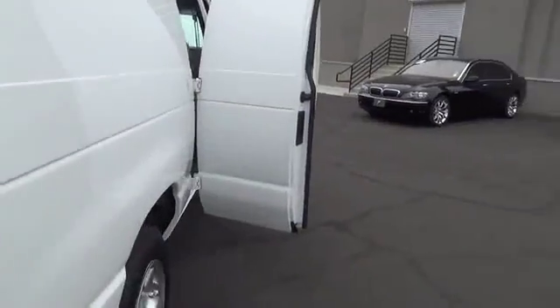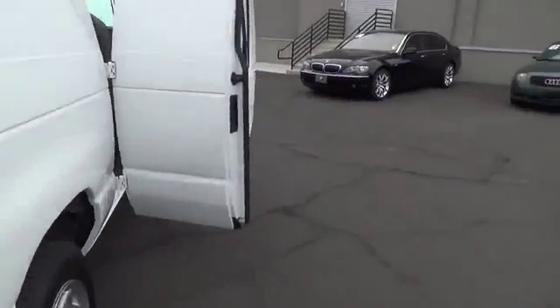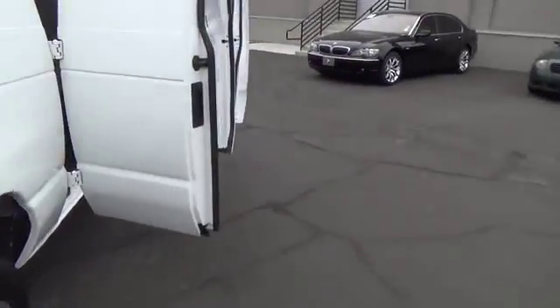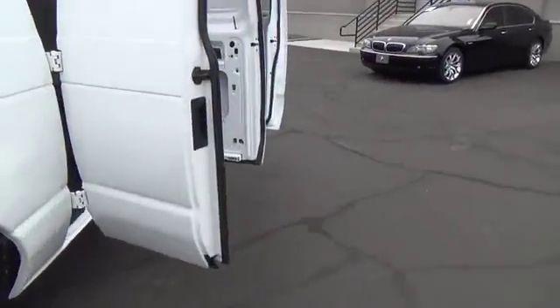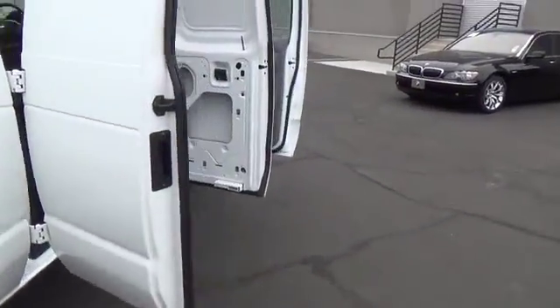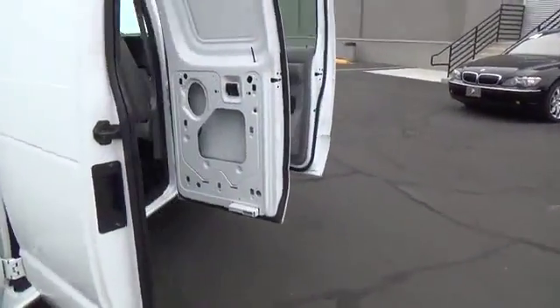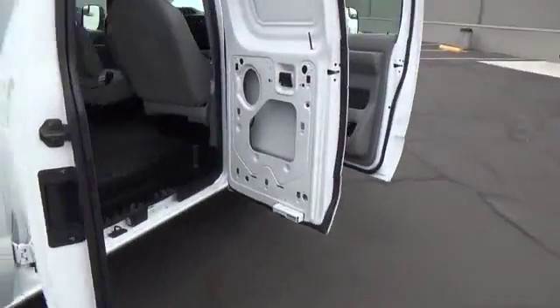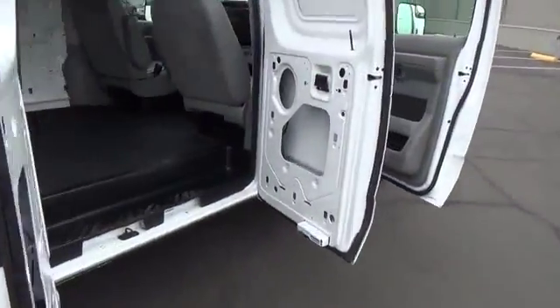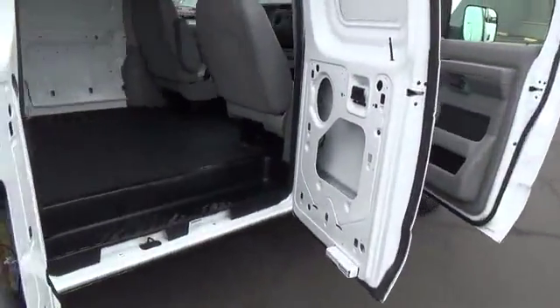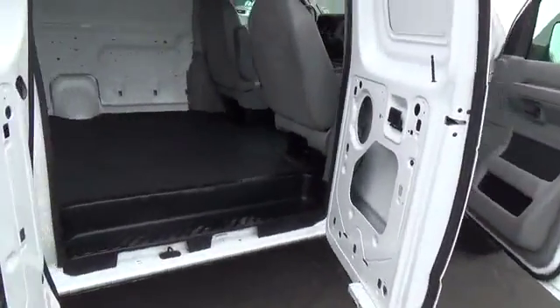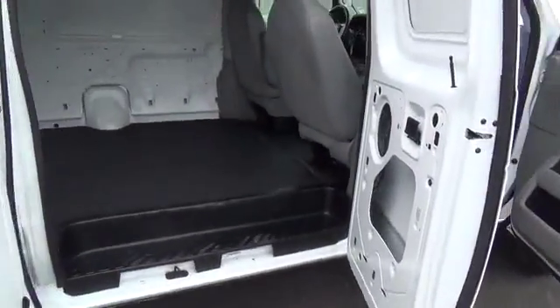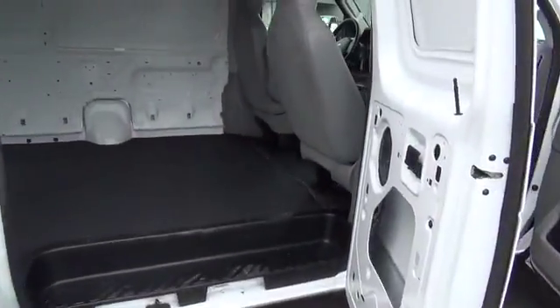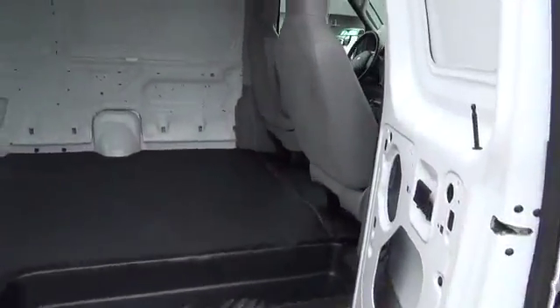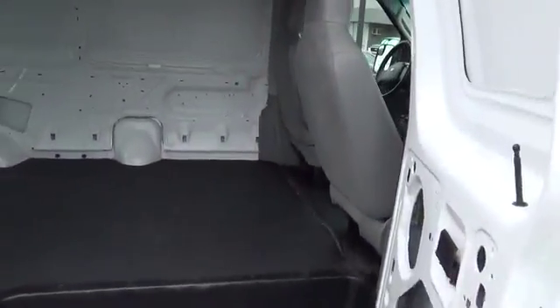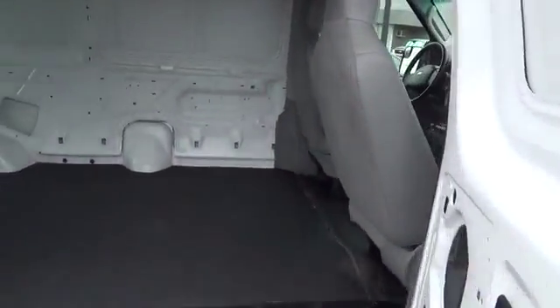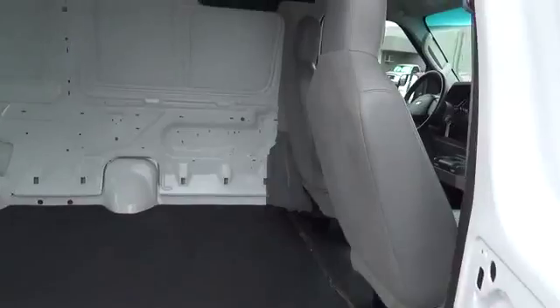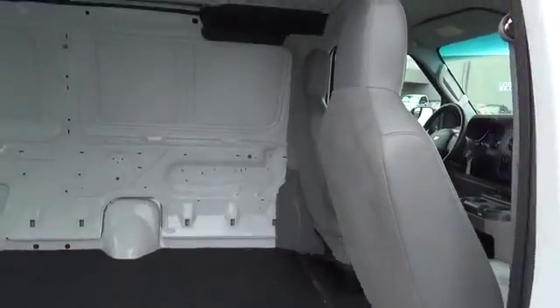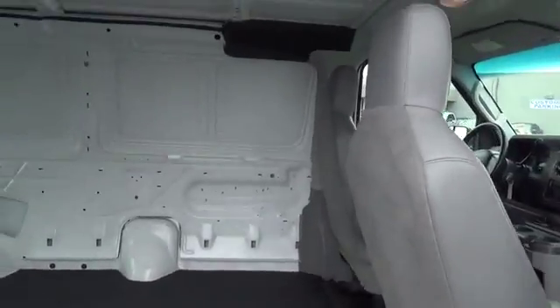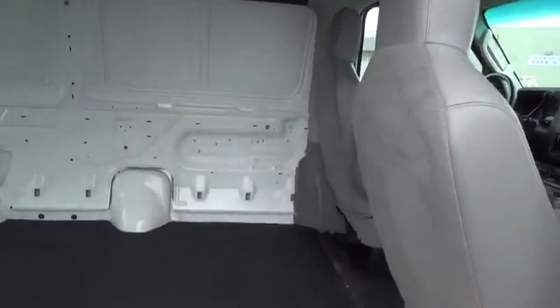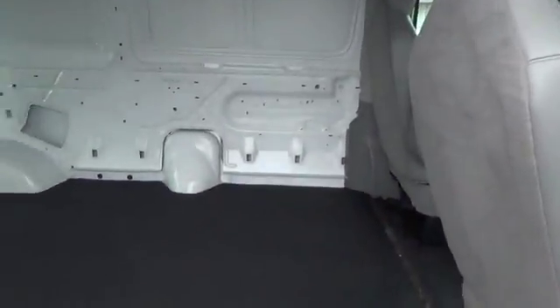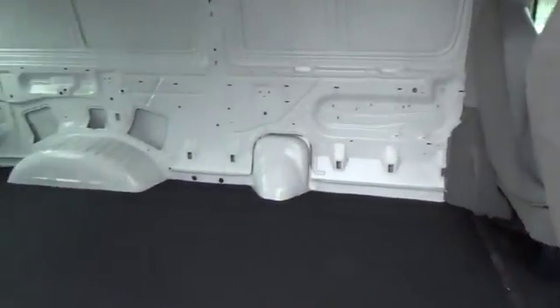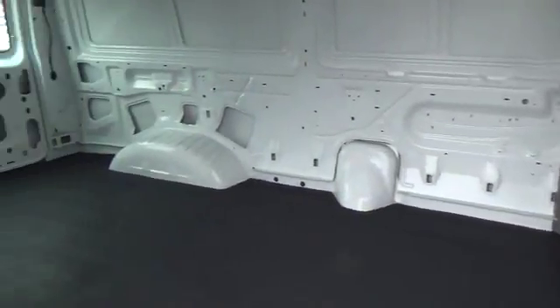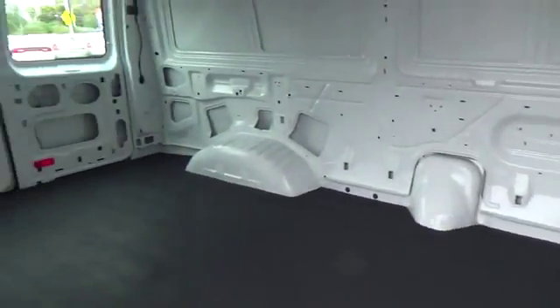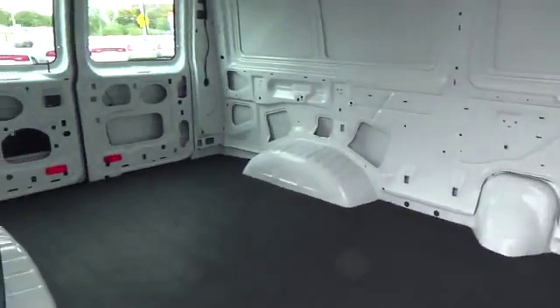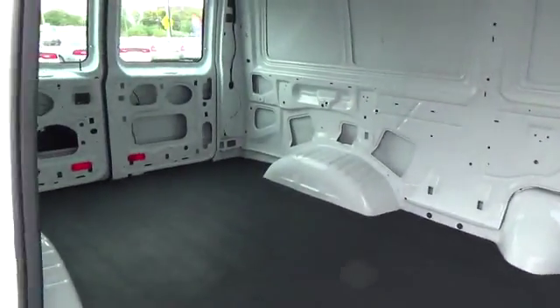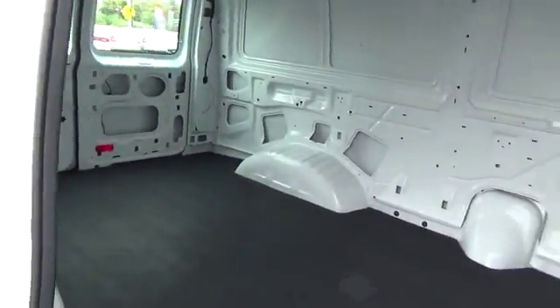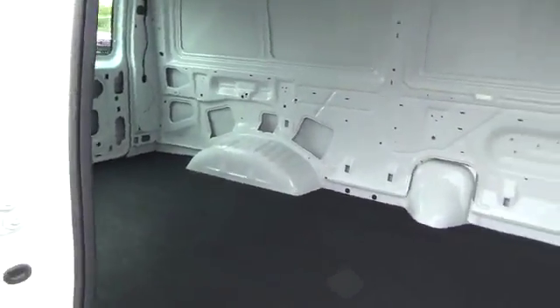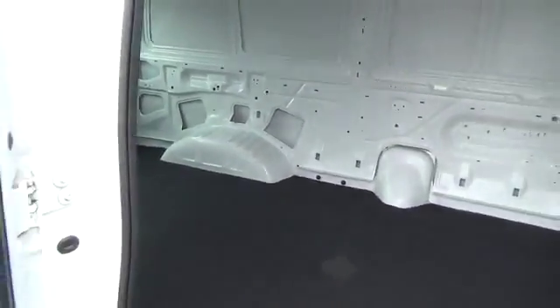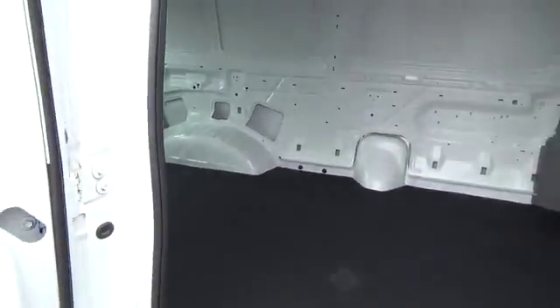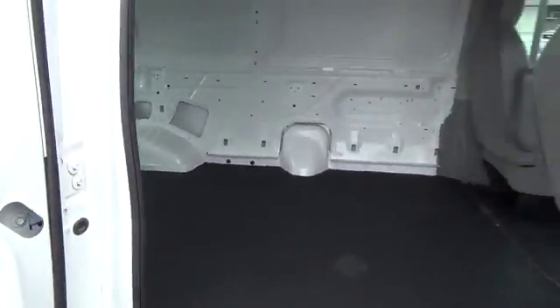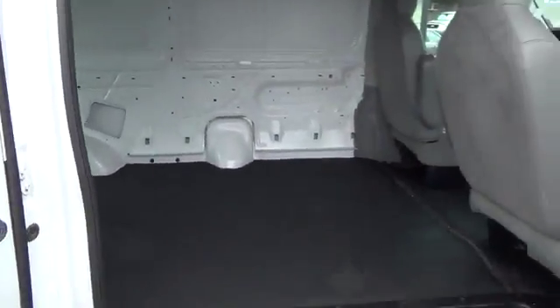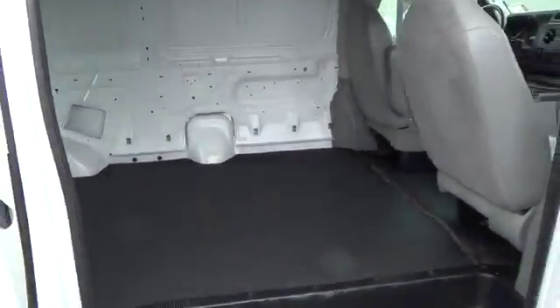Tires: rear all season, wheel covers, tires: front all season. Wouldn't you look great in this vehicle? Stop in today and see for yourself.